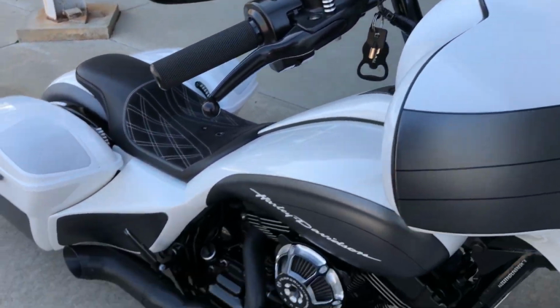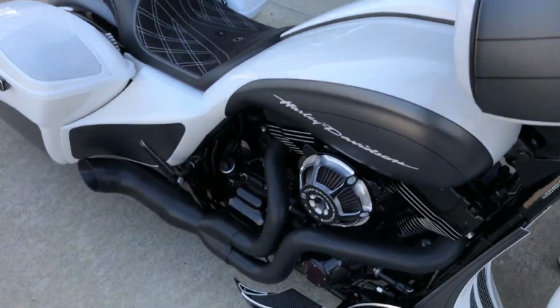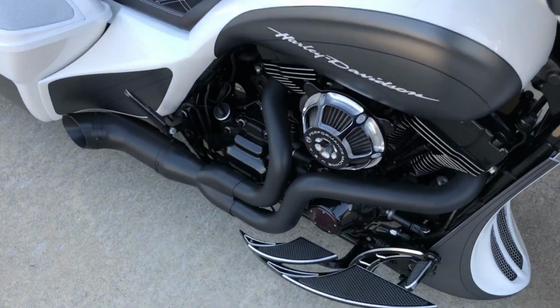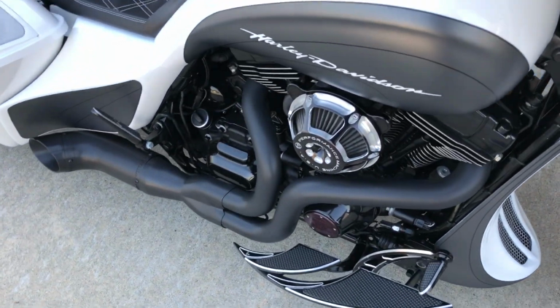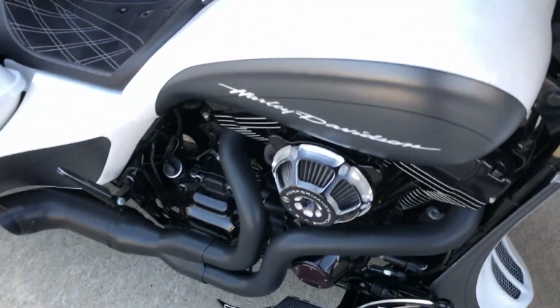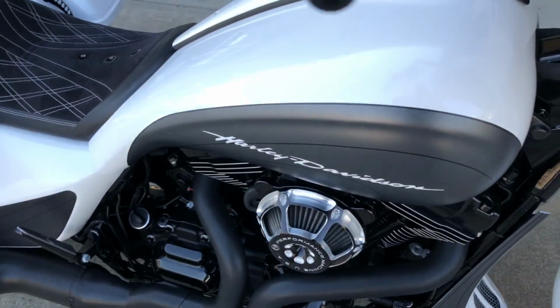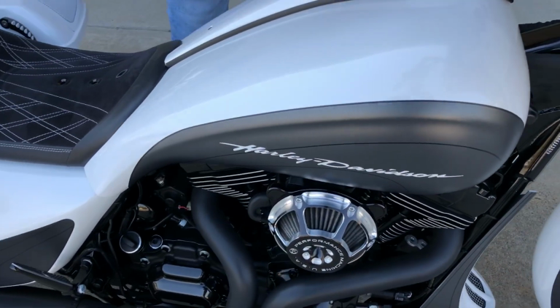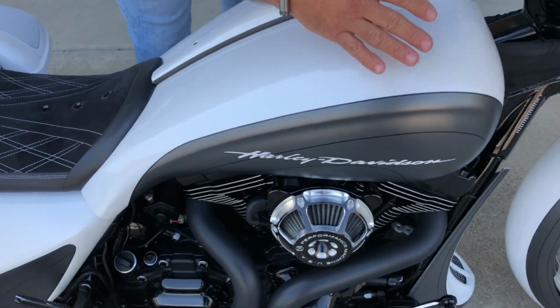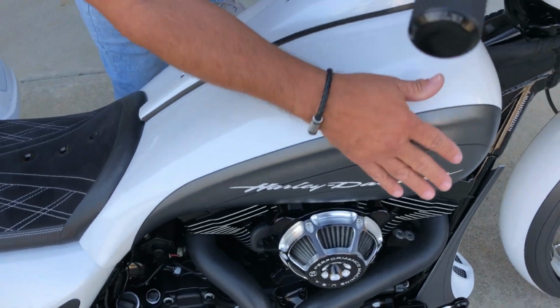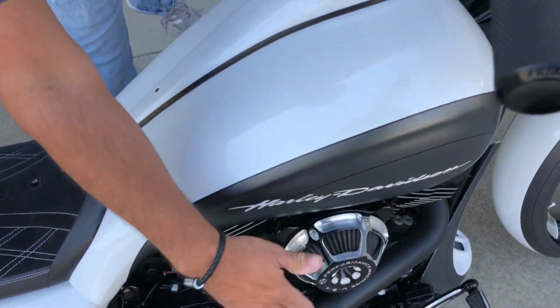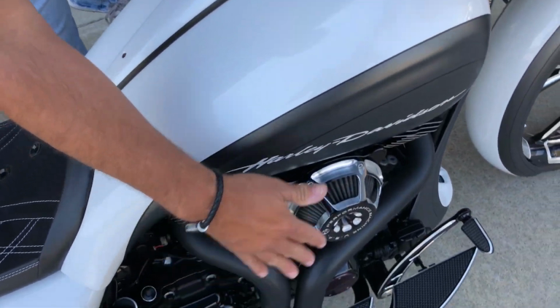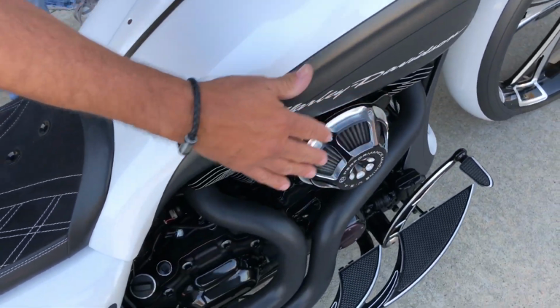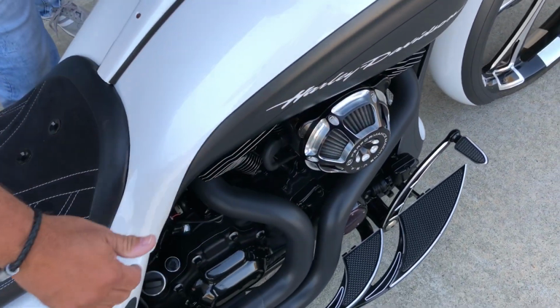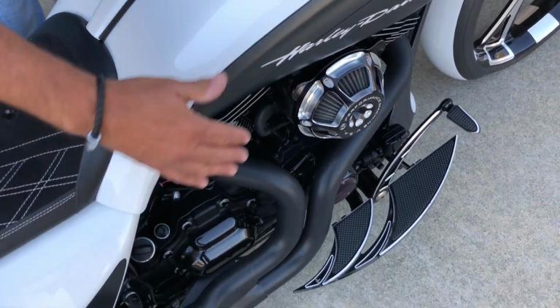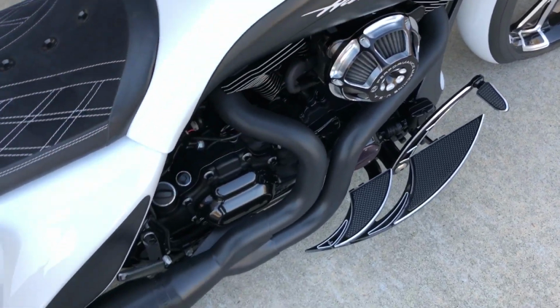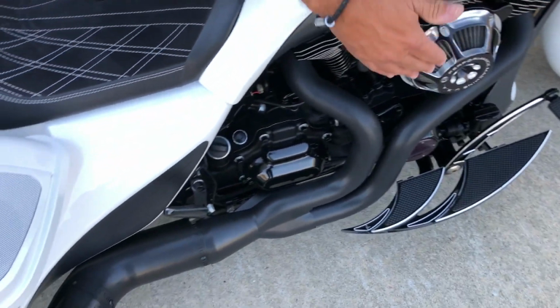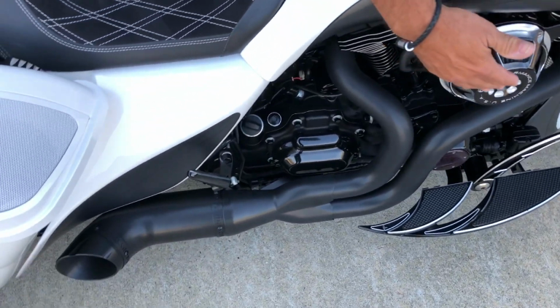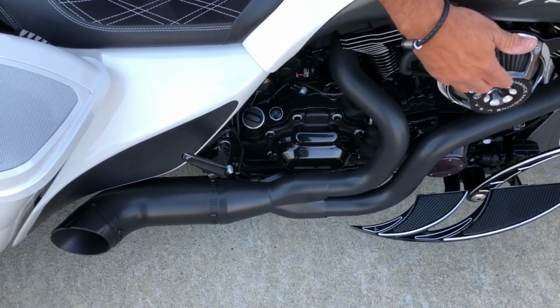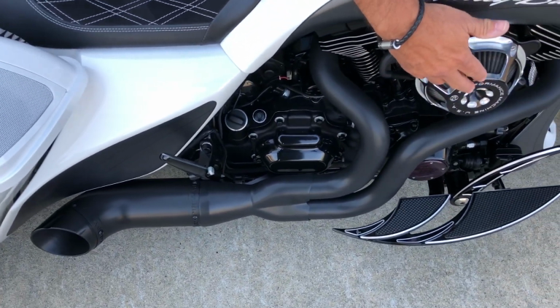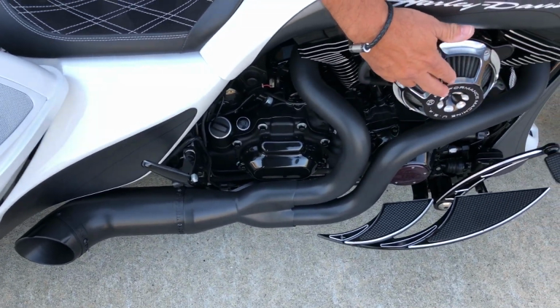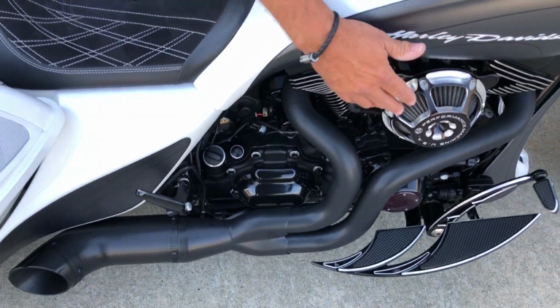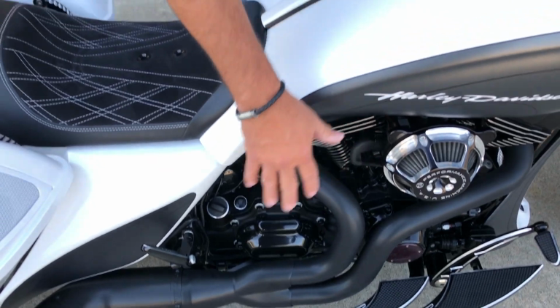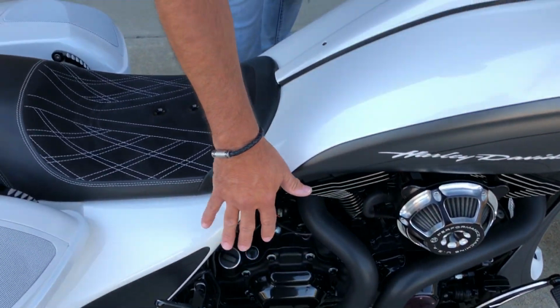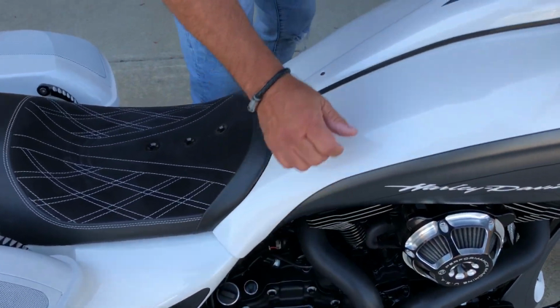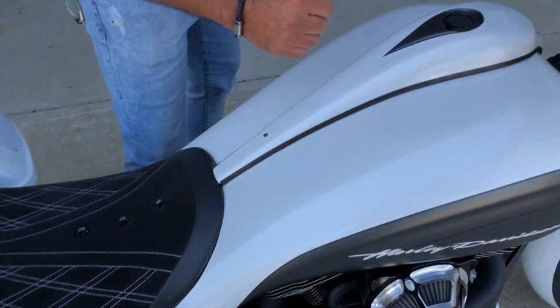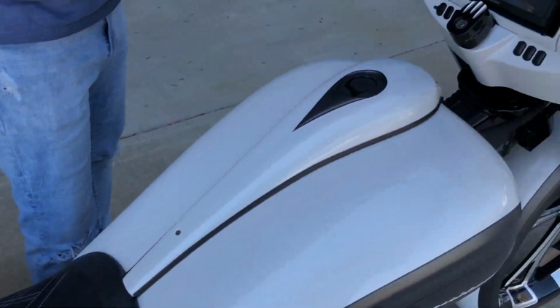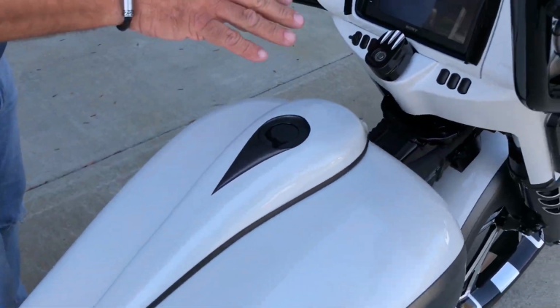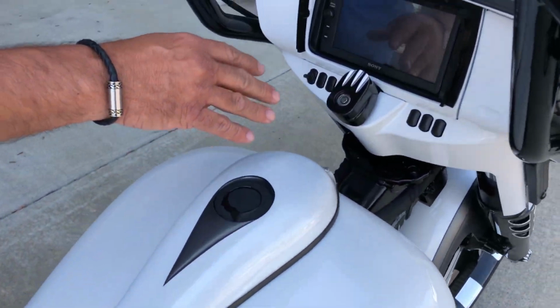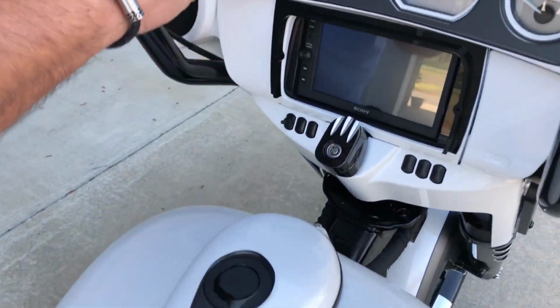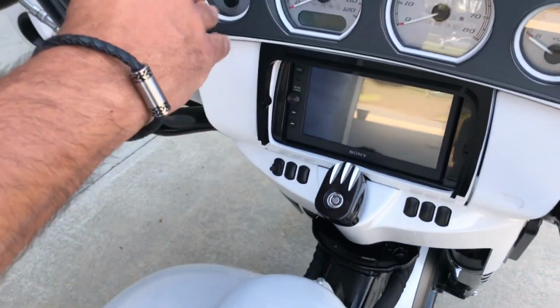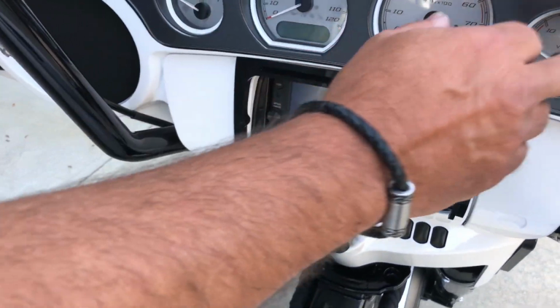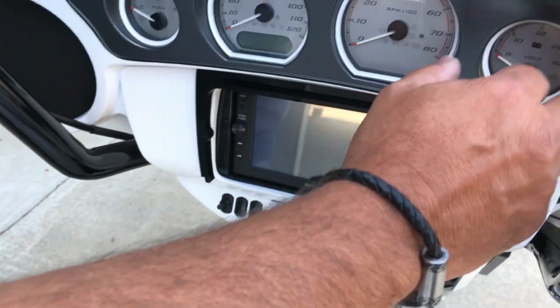We don't leave any little details out. Carry it all the way back down on the side of the boards, the upgraded pegs. You're going to notice this PM breather, our big nasty Python exhaust.